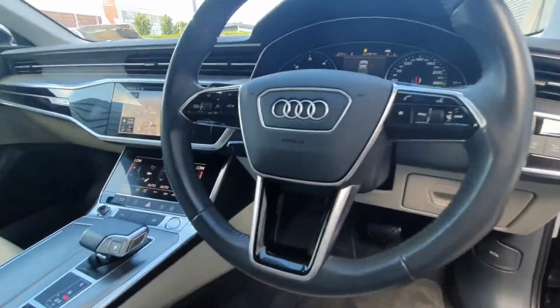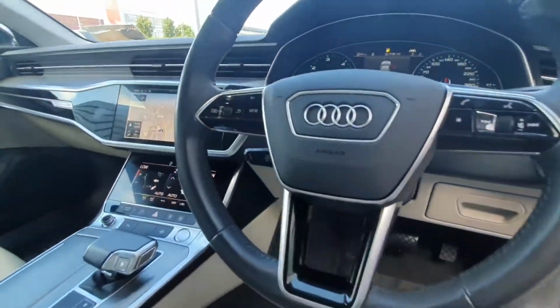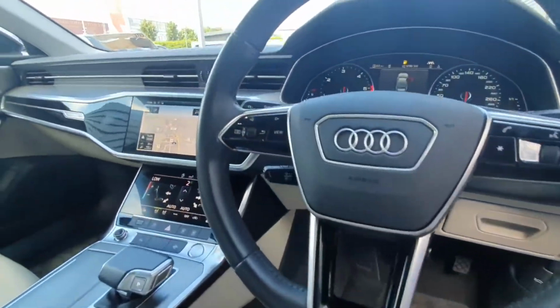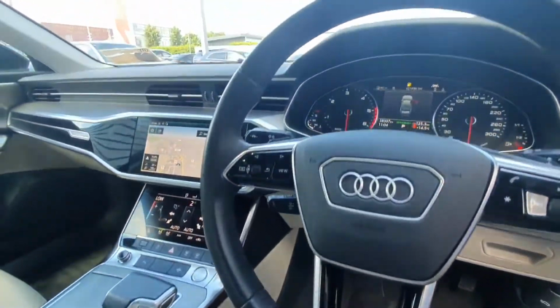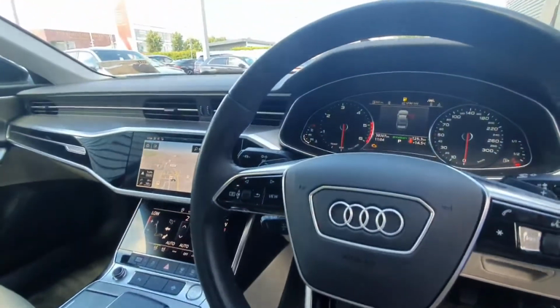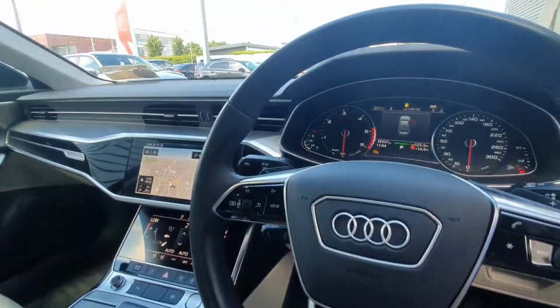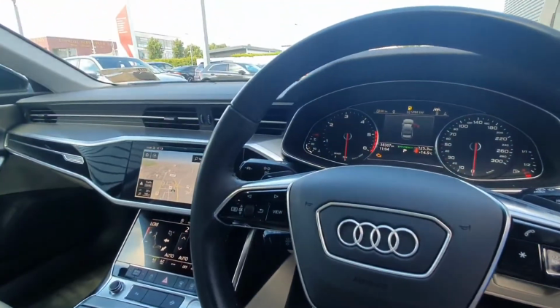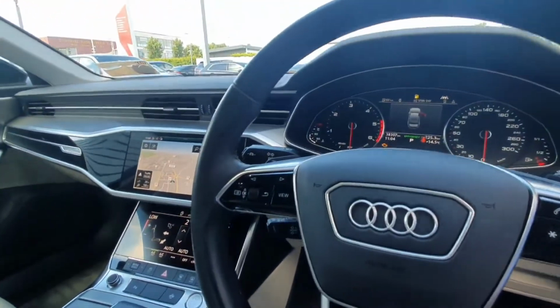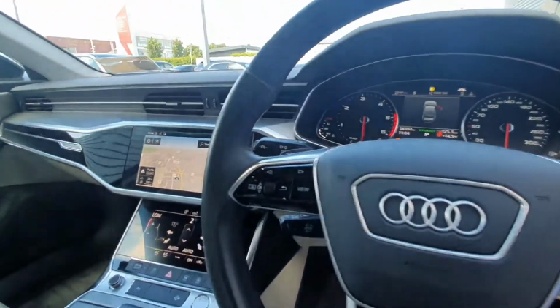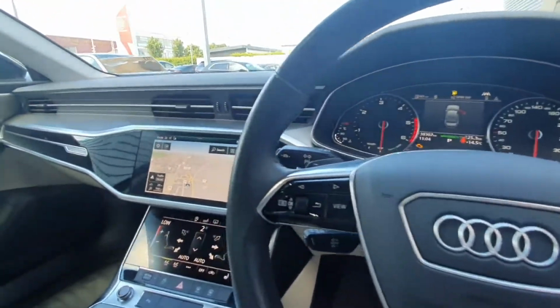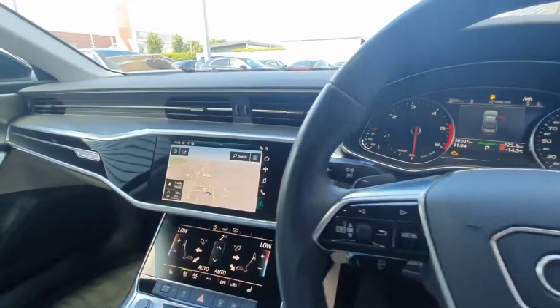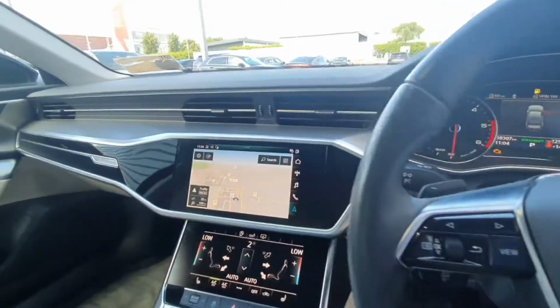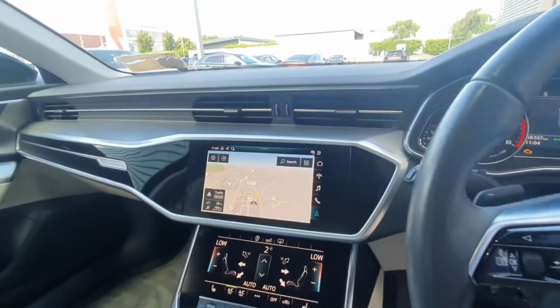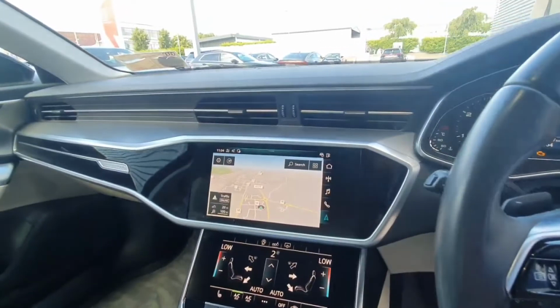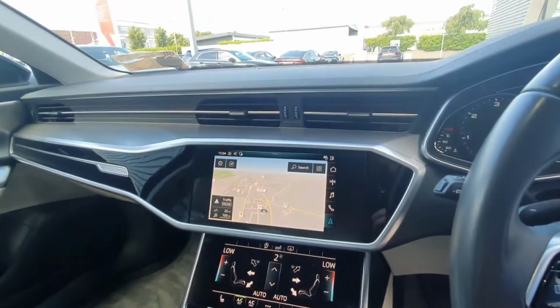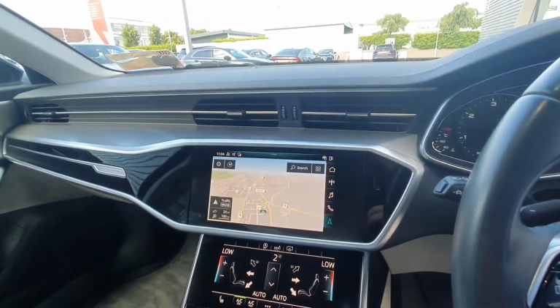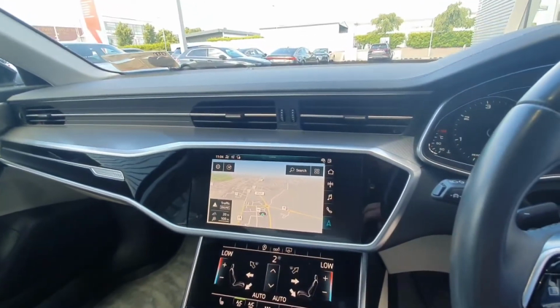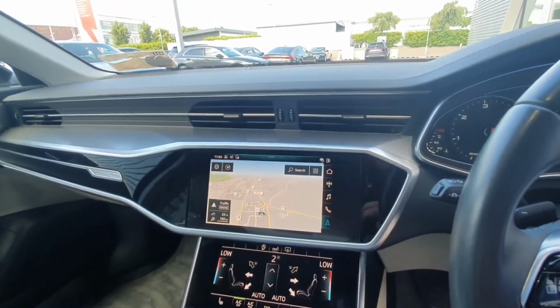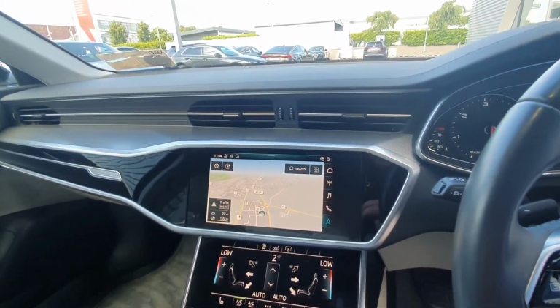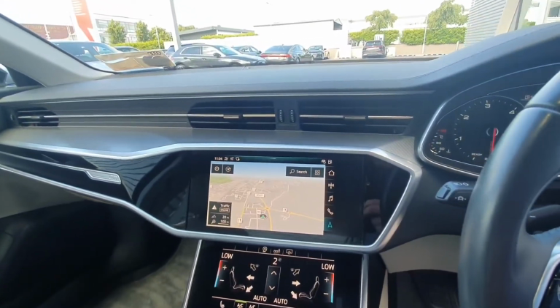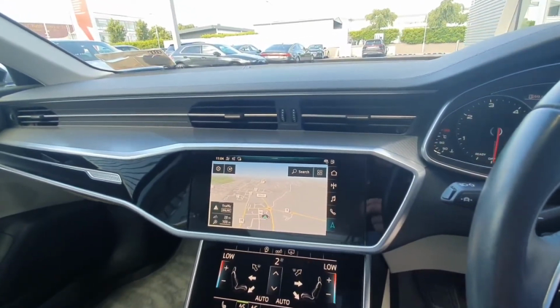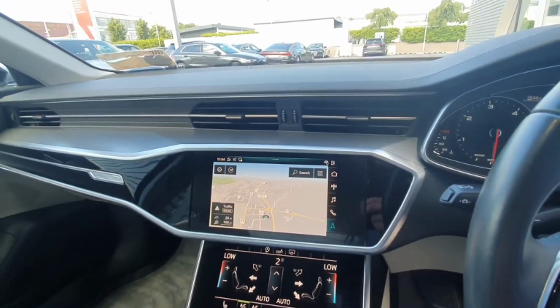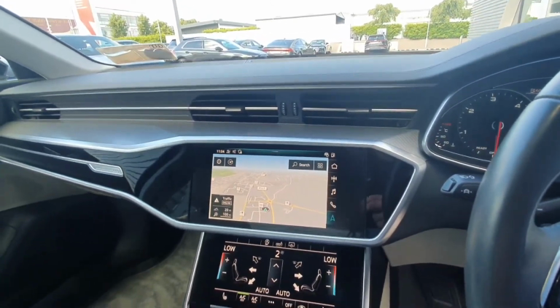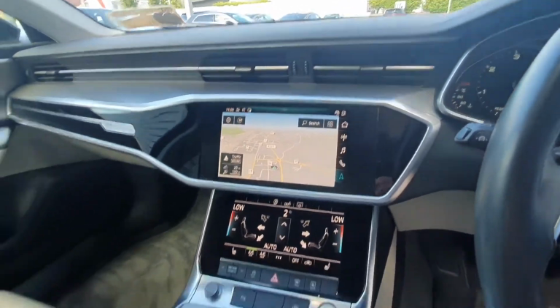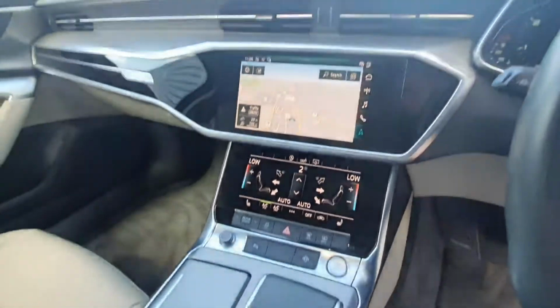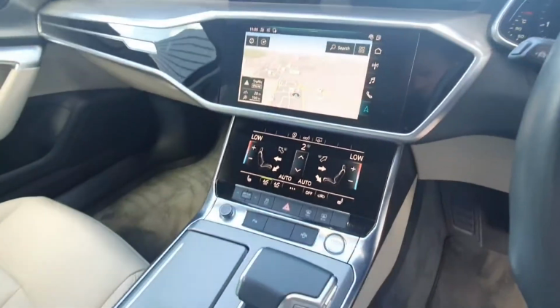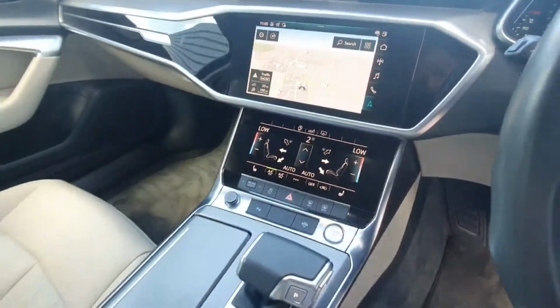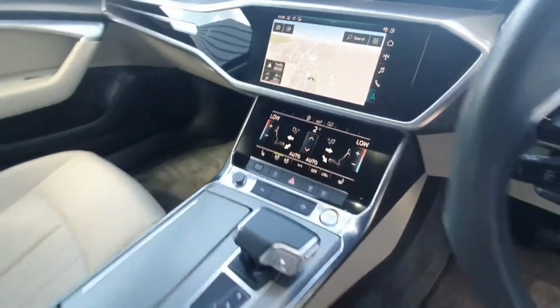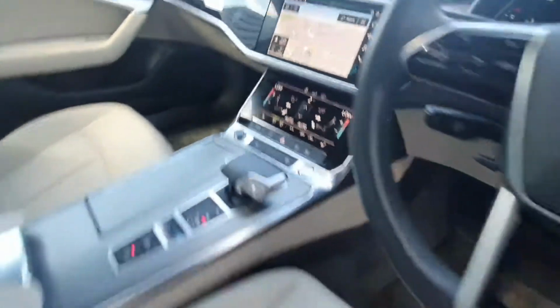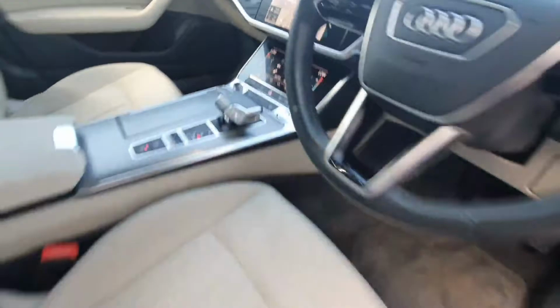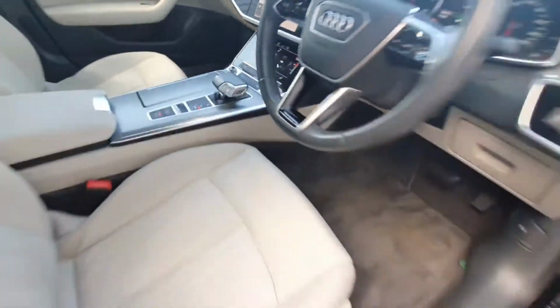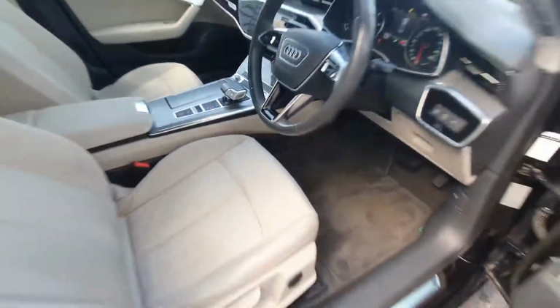Cruise control and Audi lane assist, an integrated screen with built-in navigation and Audi smartphone interface, dual climate control and heated seats.